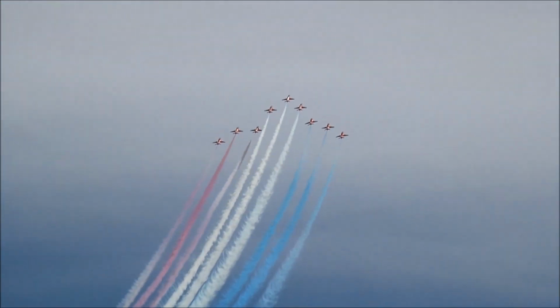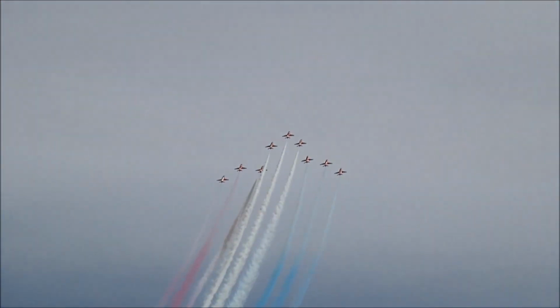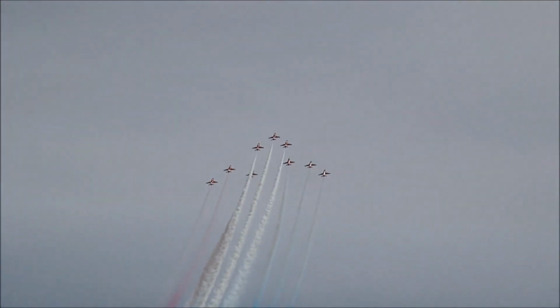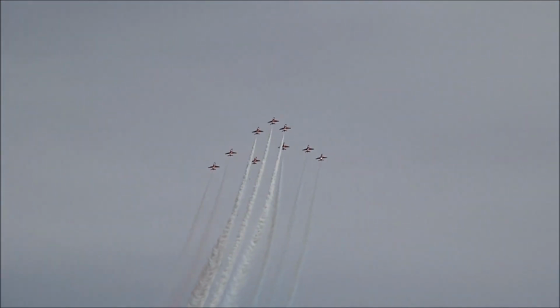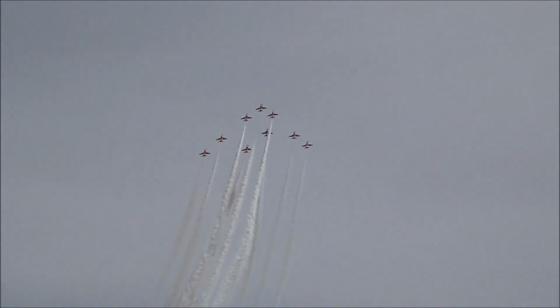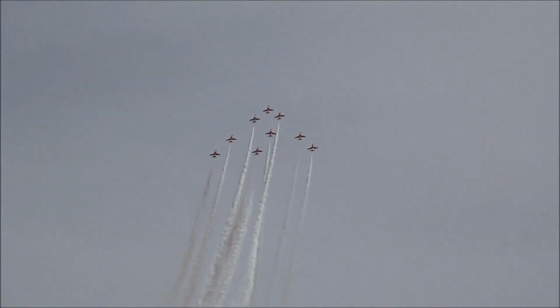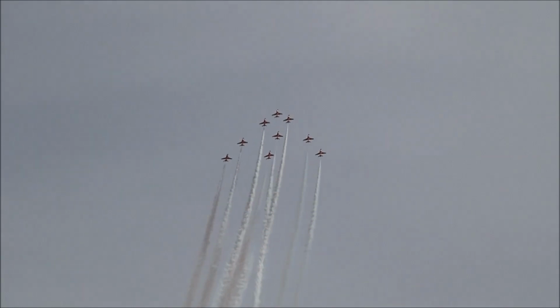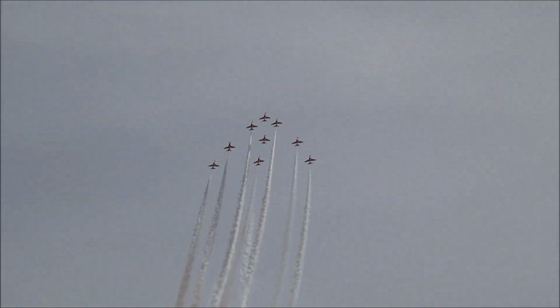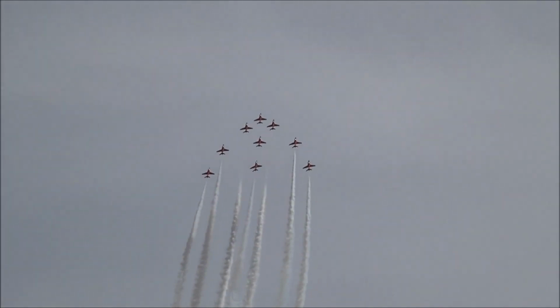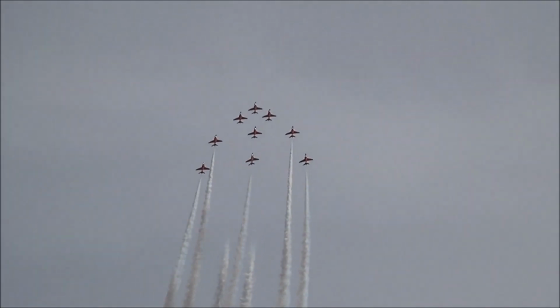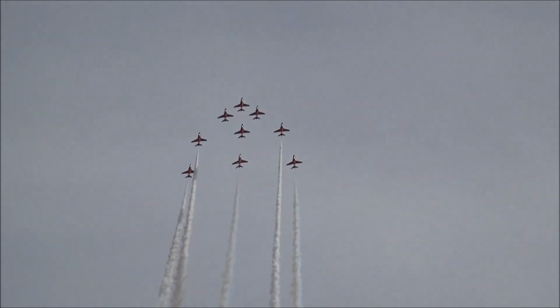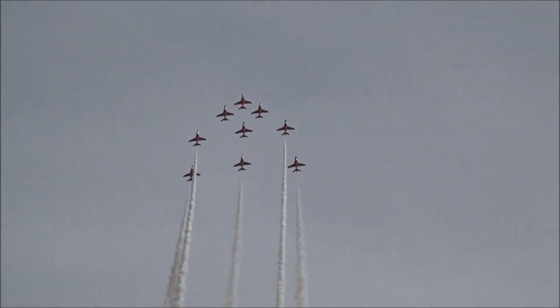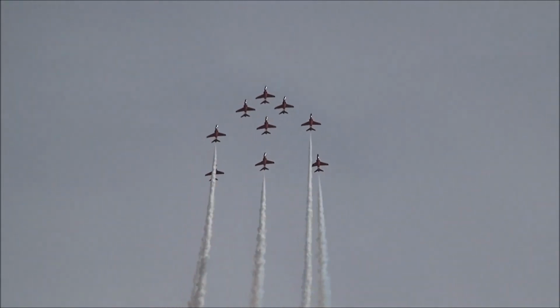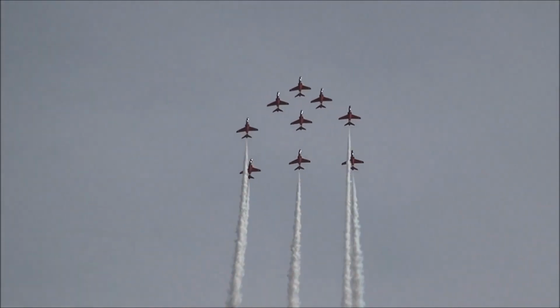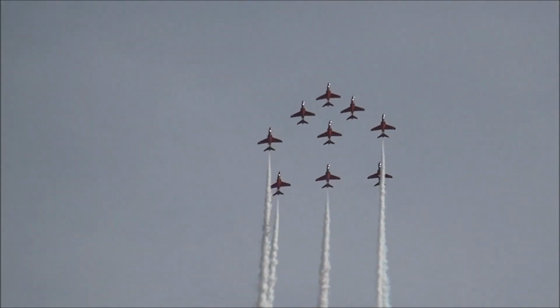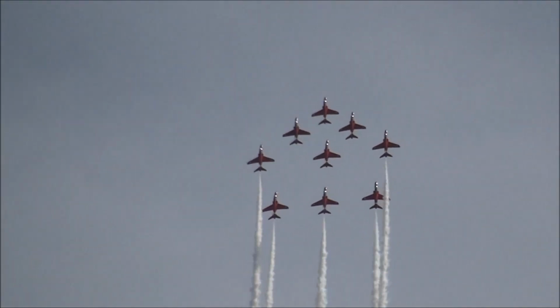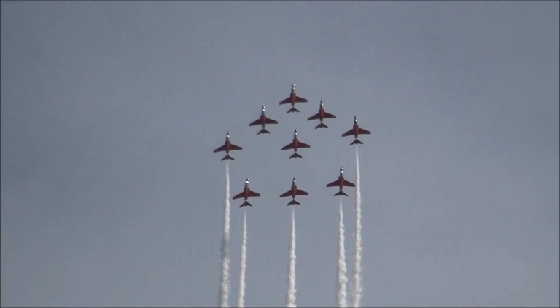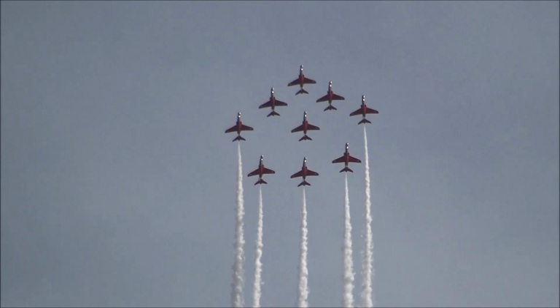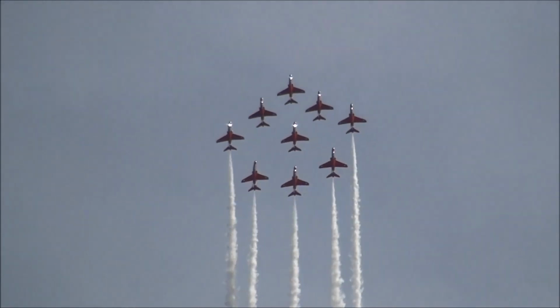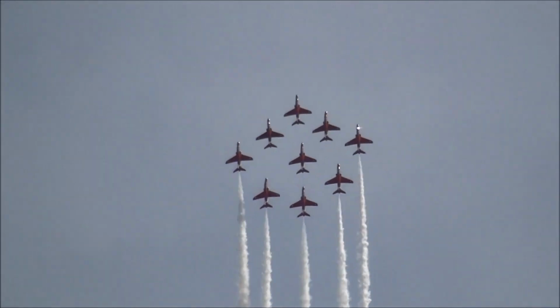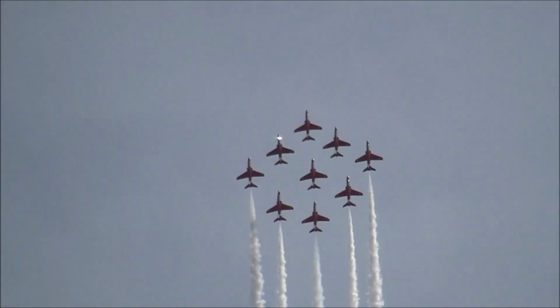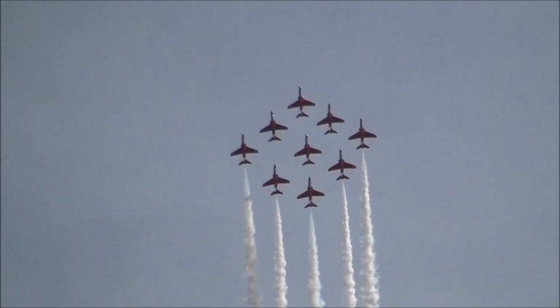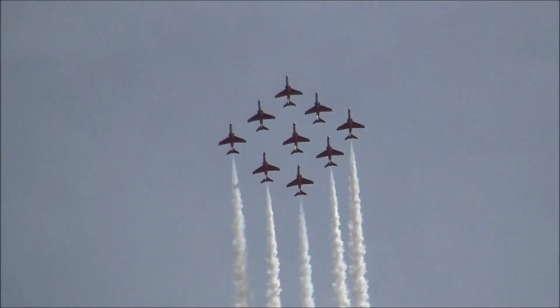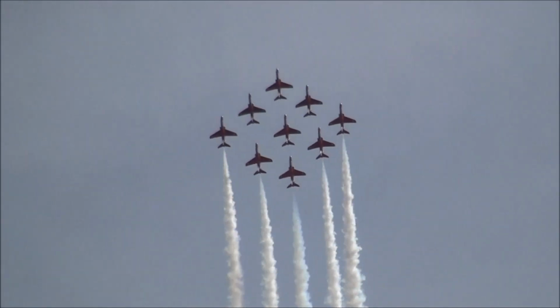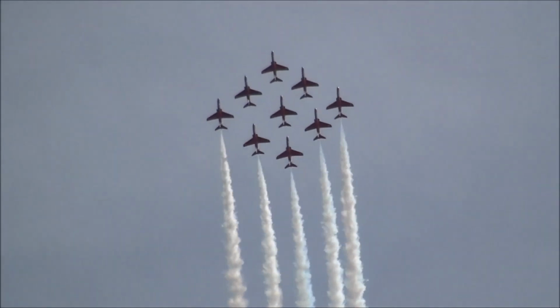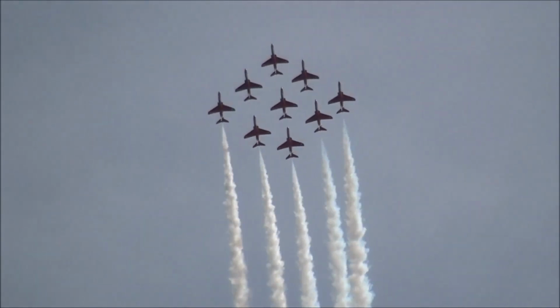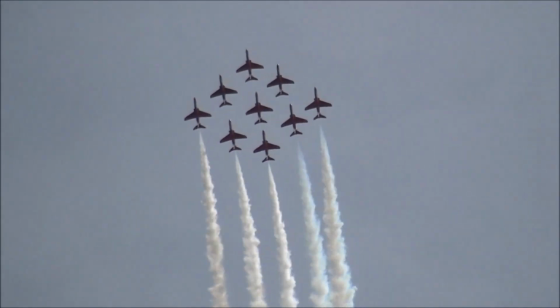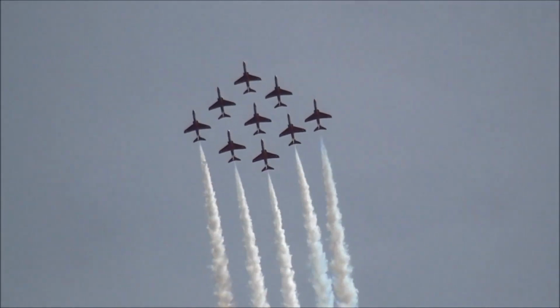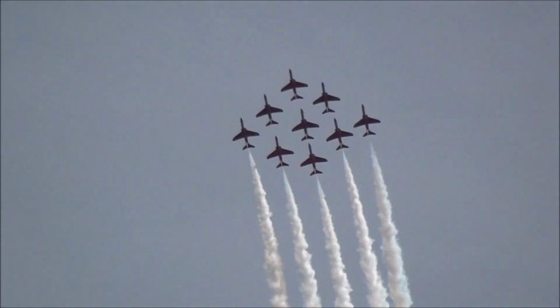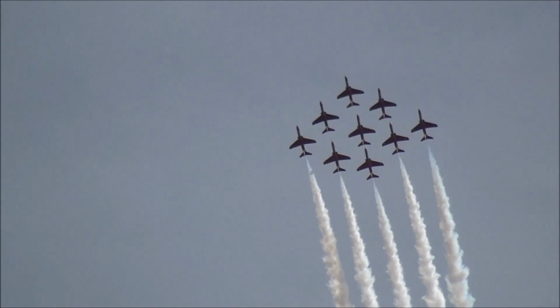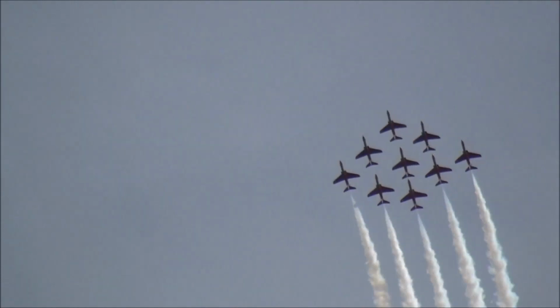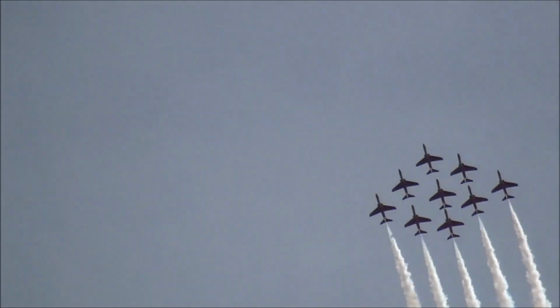Arriving there in battle formation, the jets were around 20 feet apart at 400 miles an hour. You see them now collapse to around 6 to 8 feet apart as they're led up into a loop. Reds 8 and 9 tuck in to form a short diamond formation.